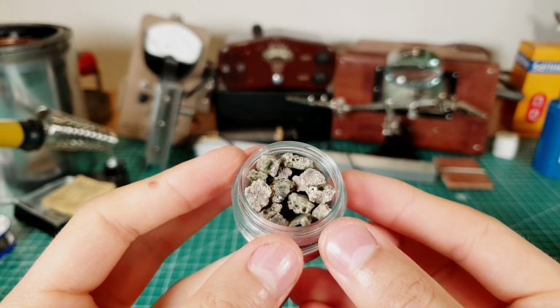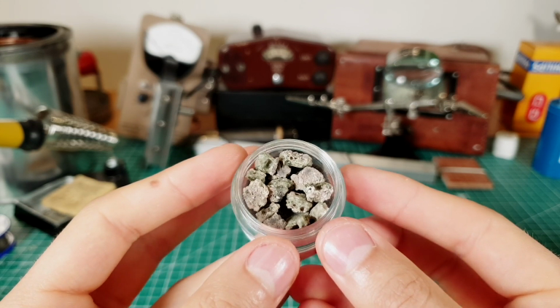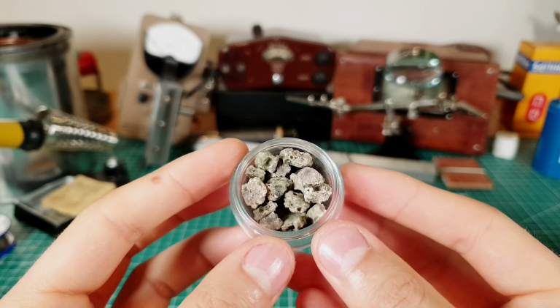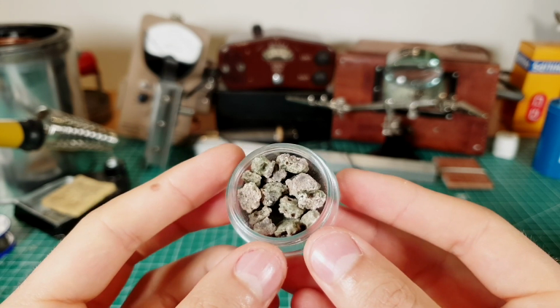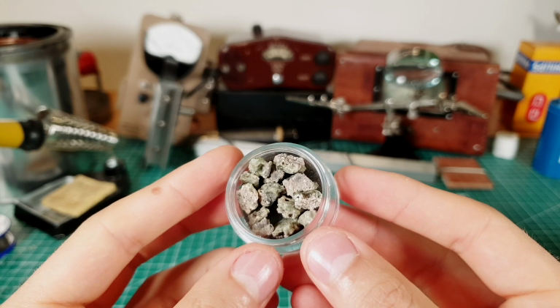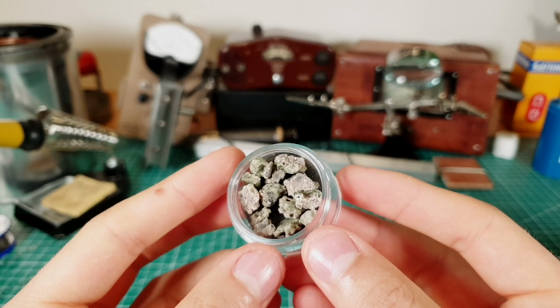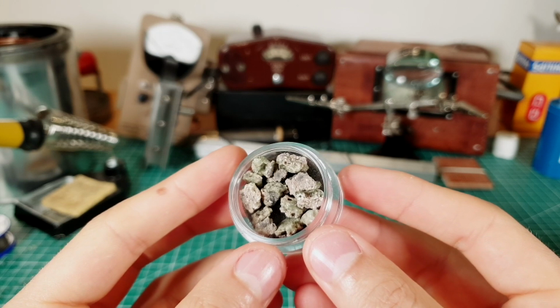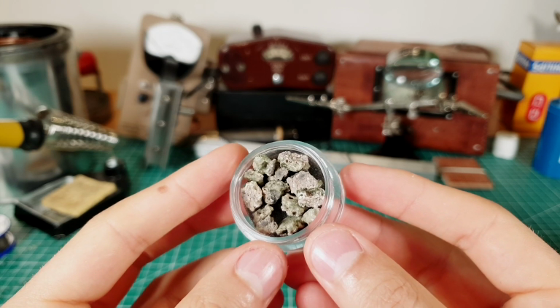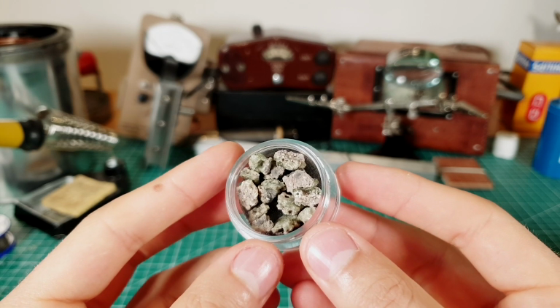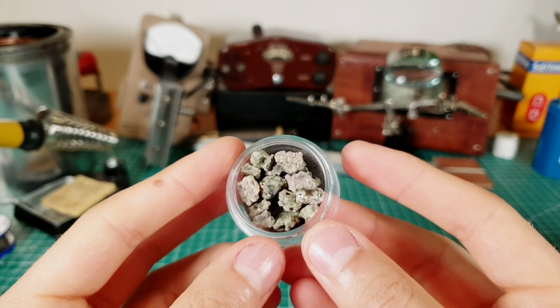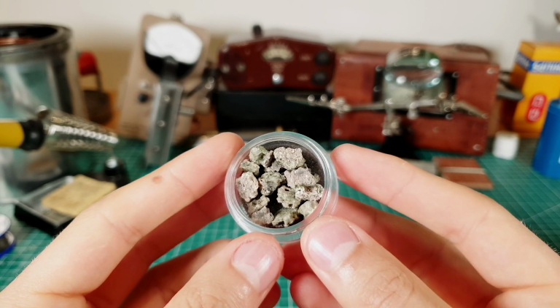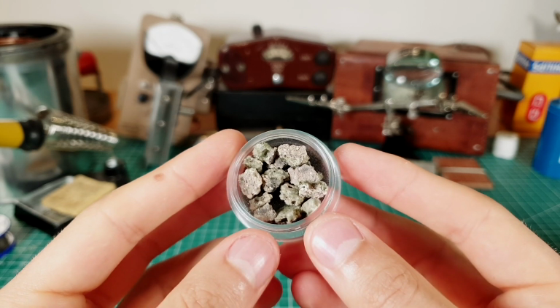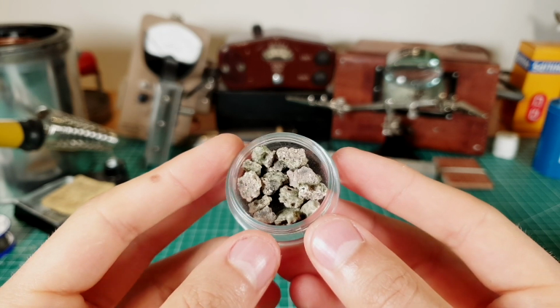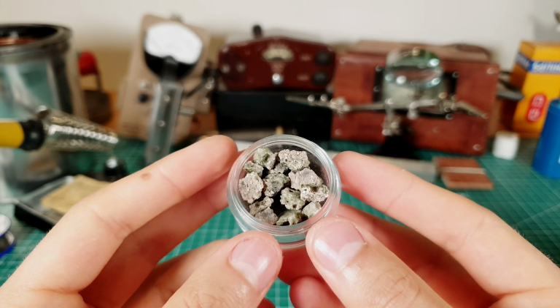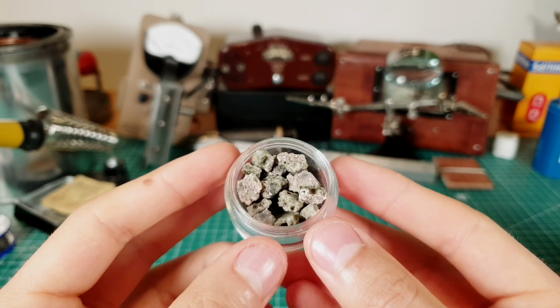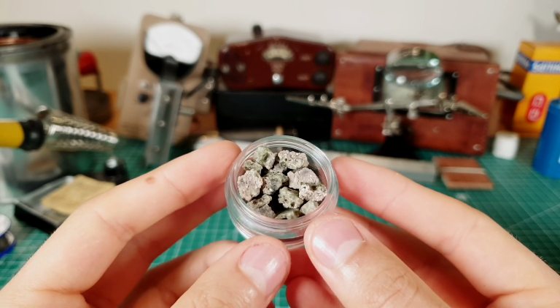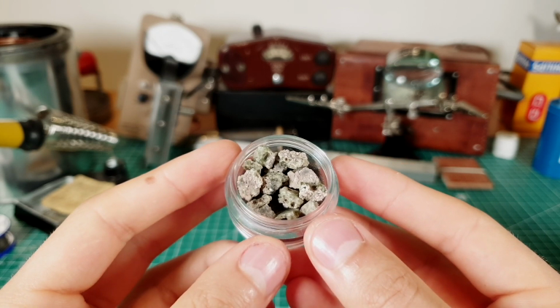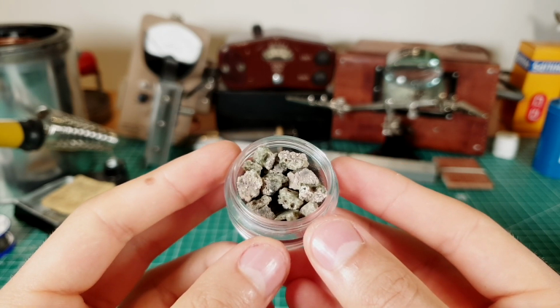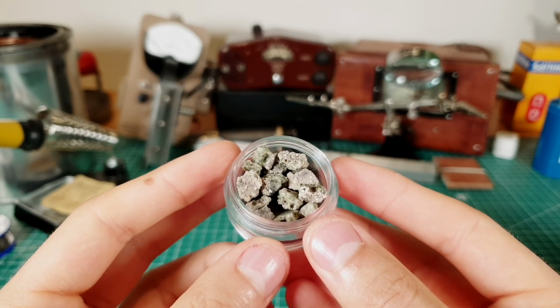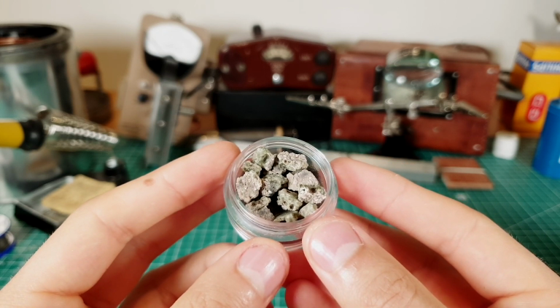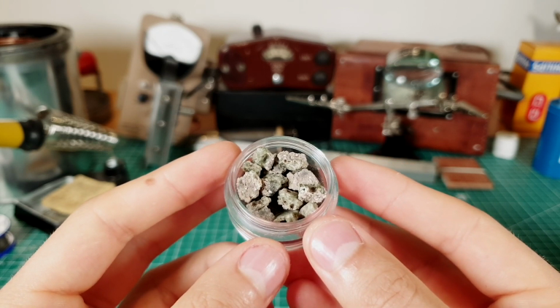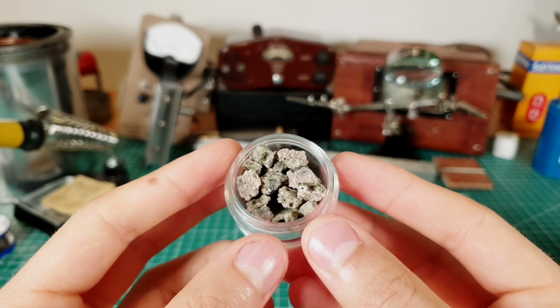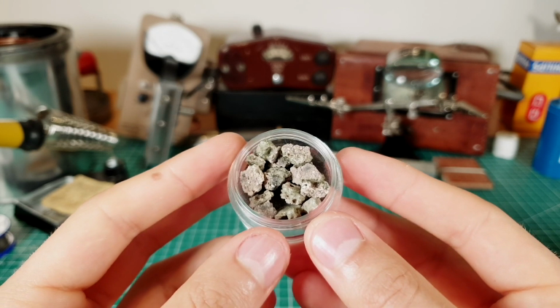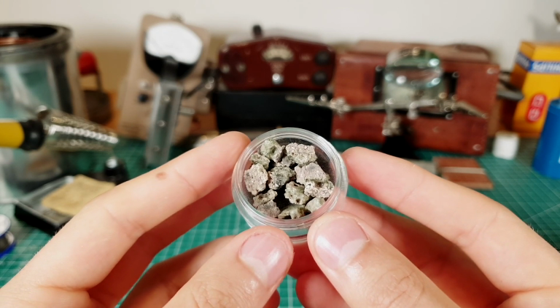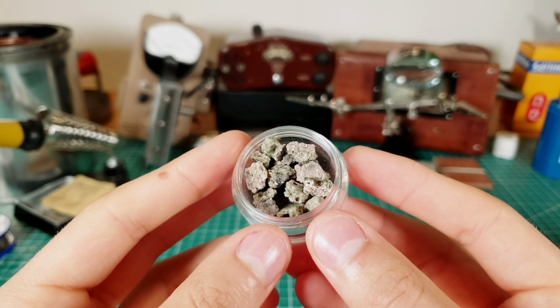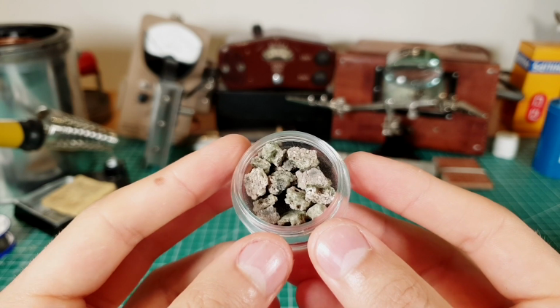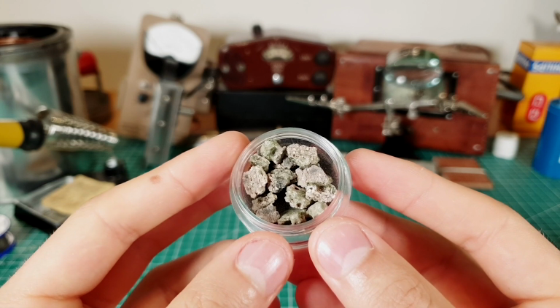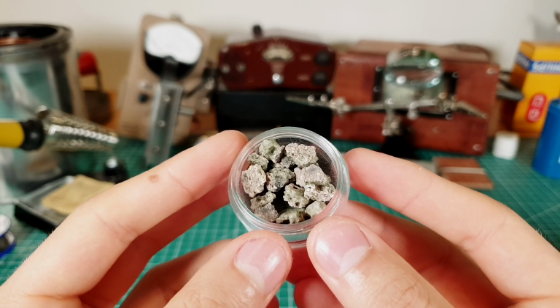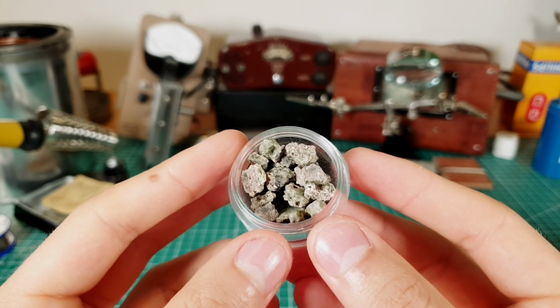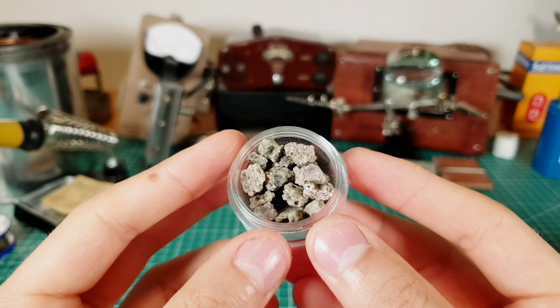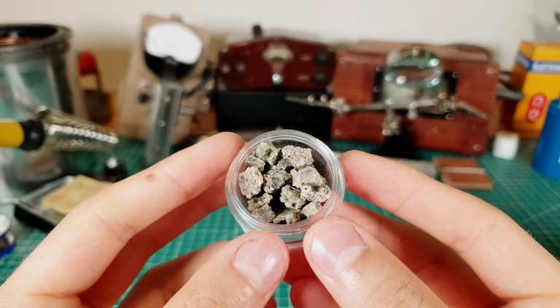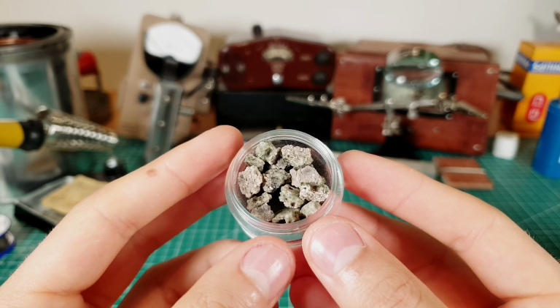Trinitite comes in three different colors: green, red, and black, with green being the most common and black being the rarest.